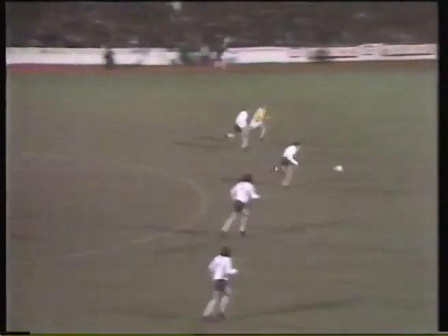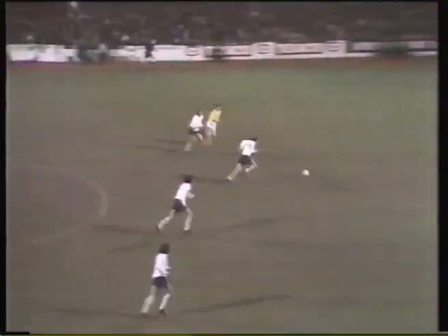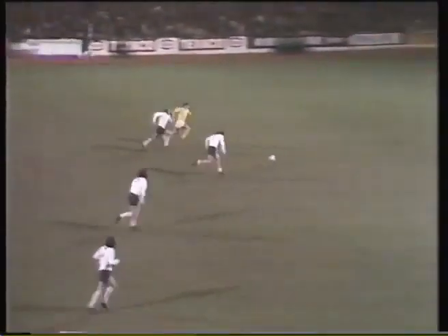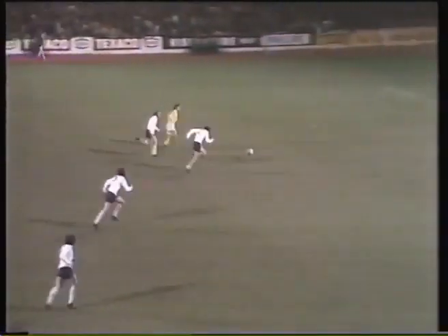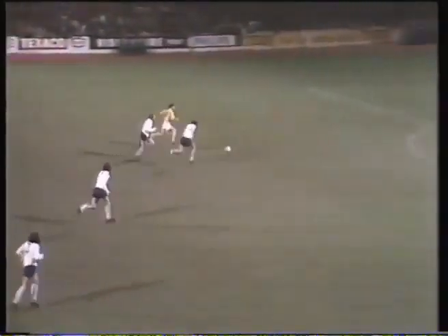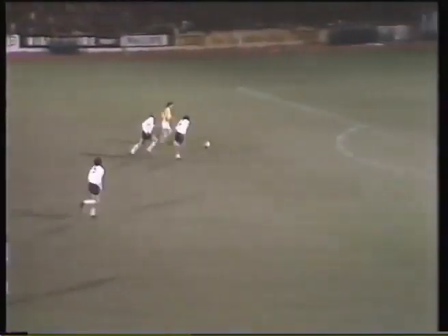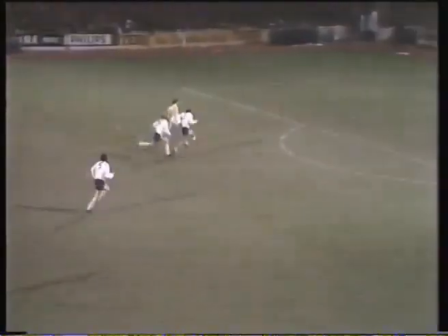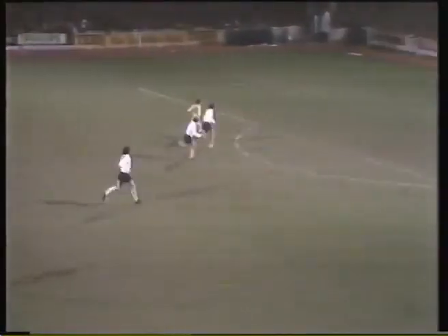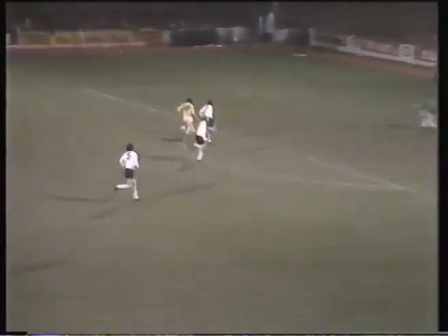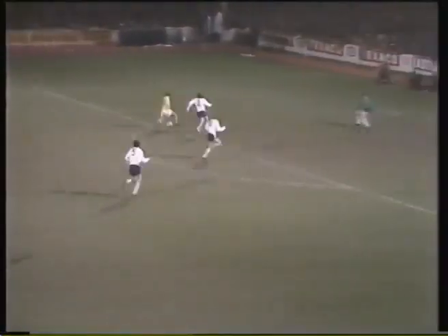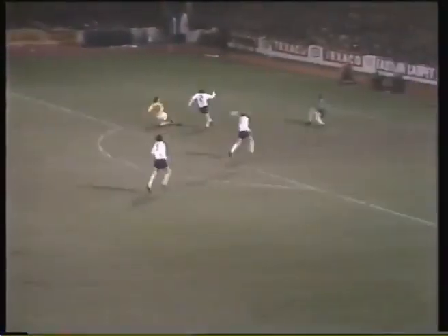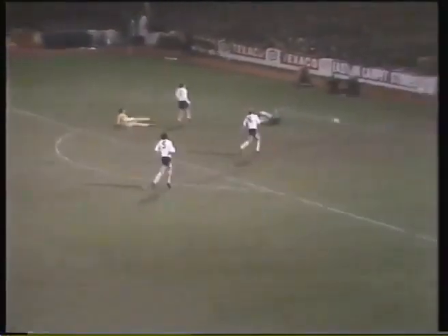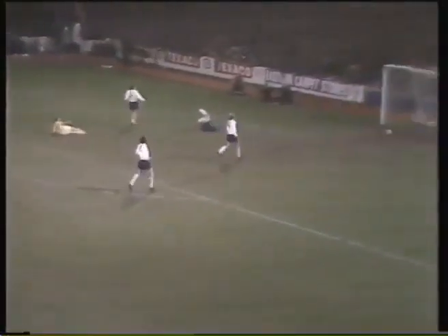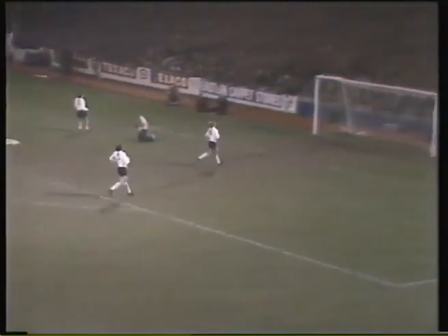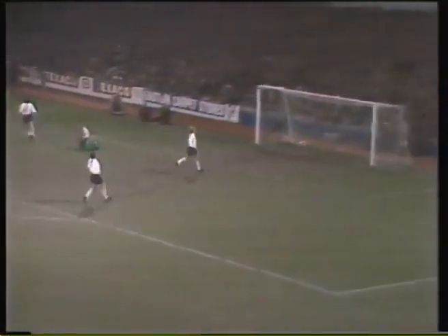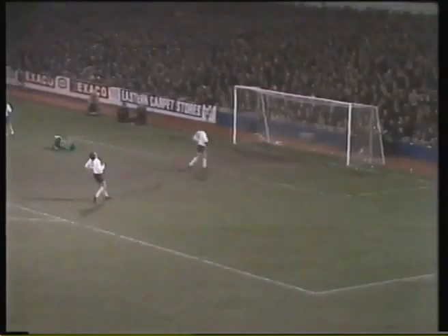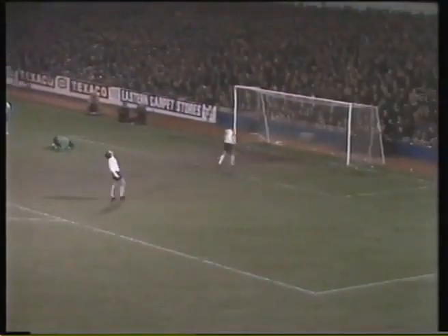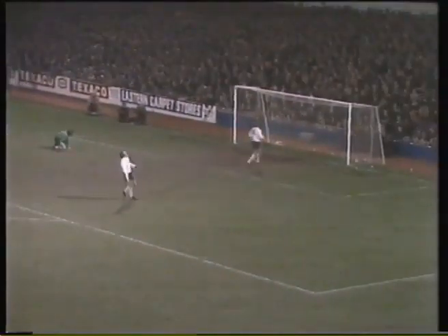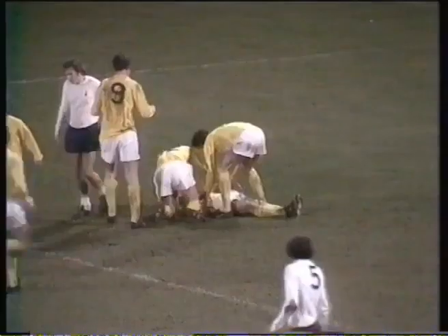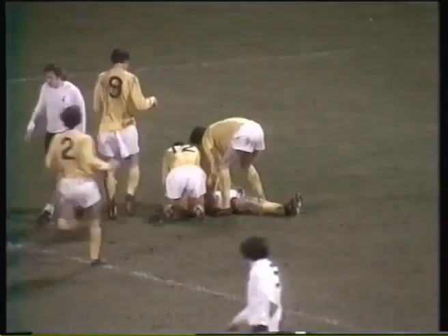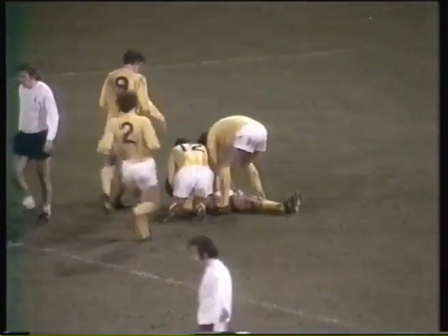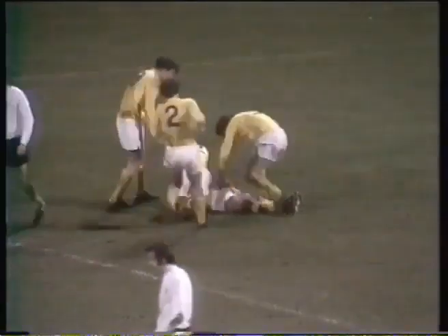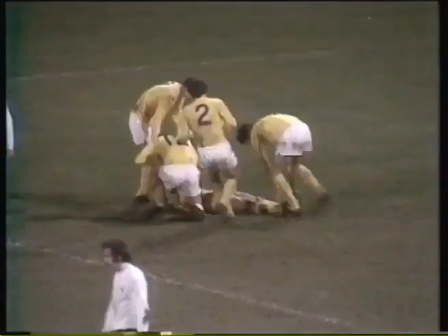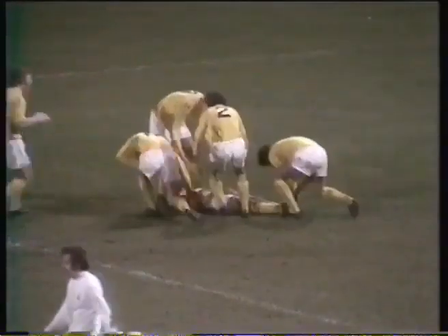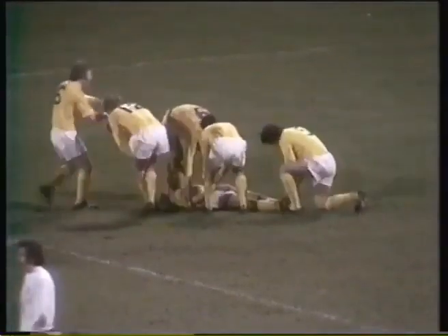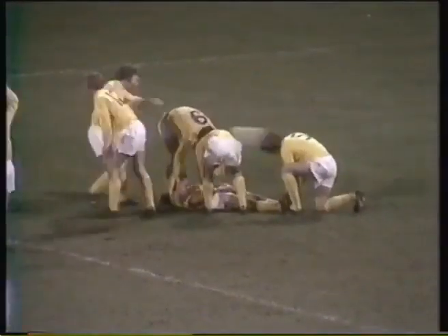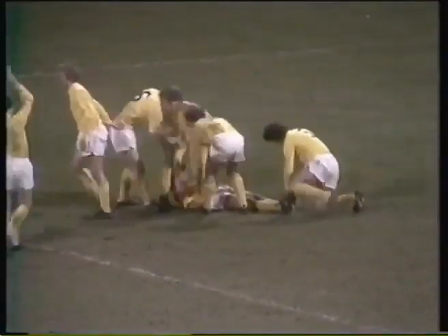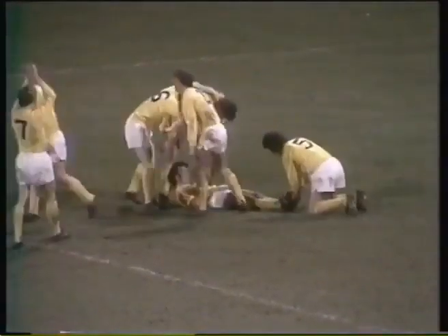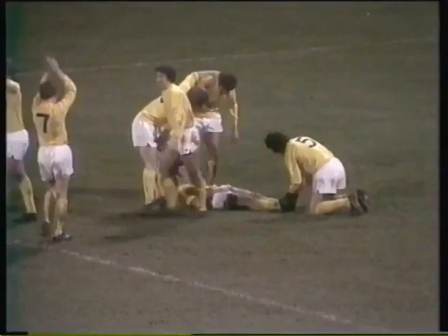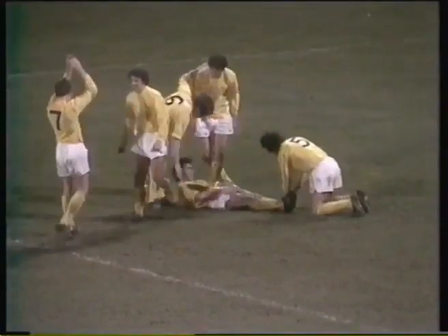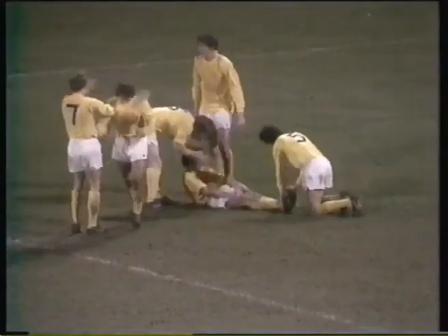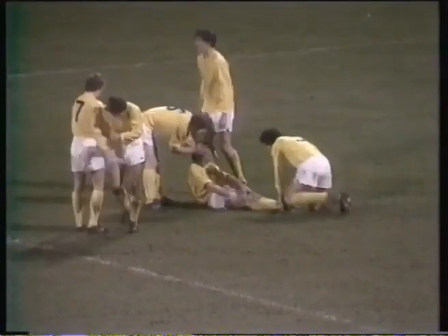Nodded on by Davis. Tottenham looking square. Hector with a chance to make it. Finally, Shaw. 5-3 to Derby County. And surely one of the finest comebacks of all time in the FA Cup.